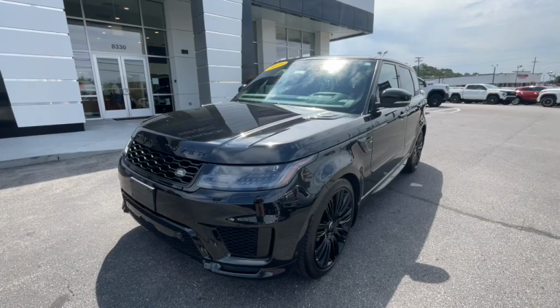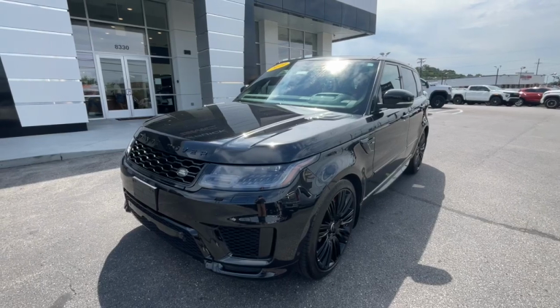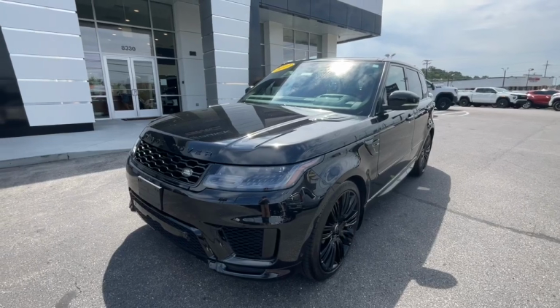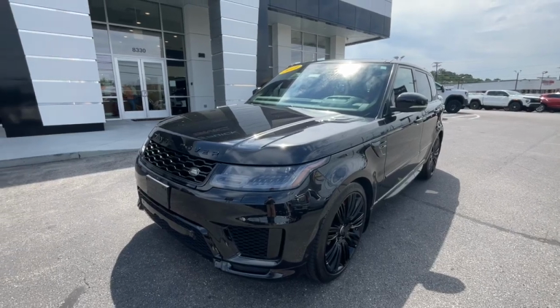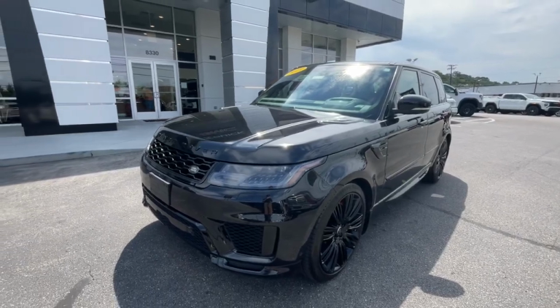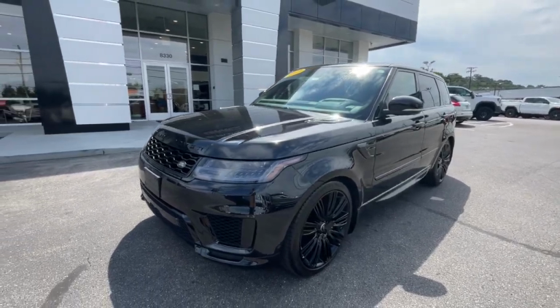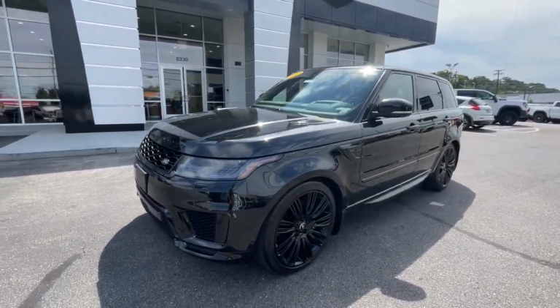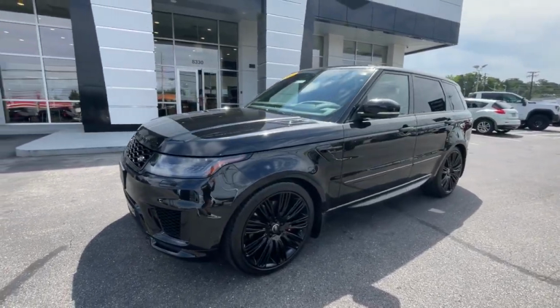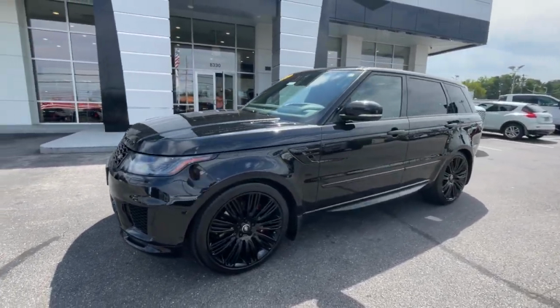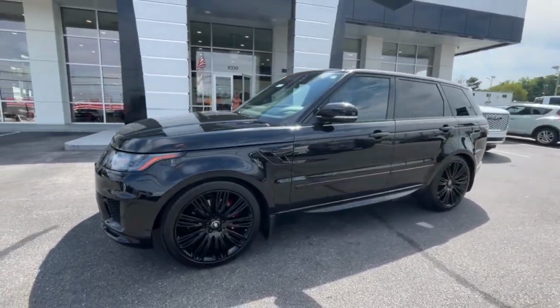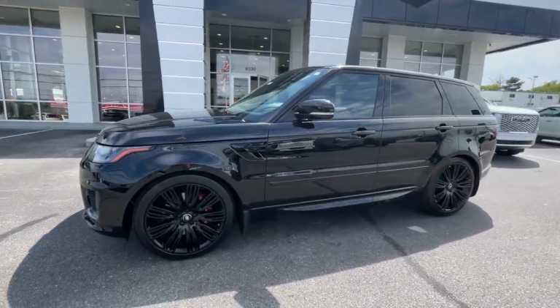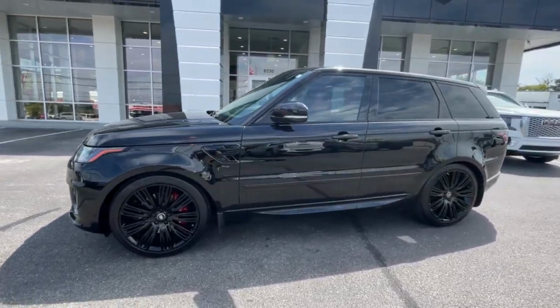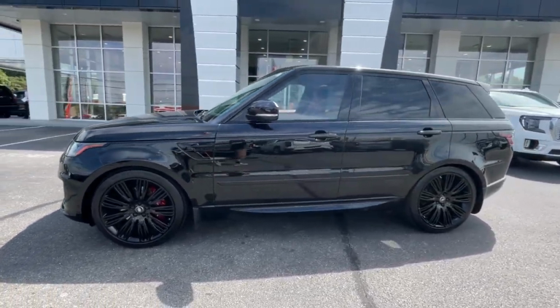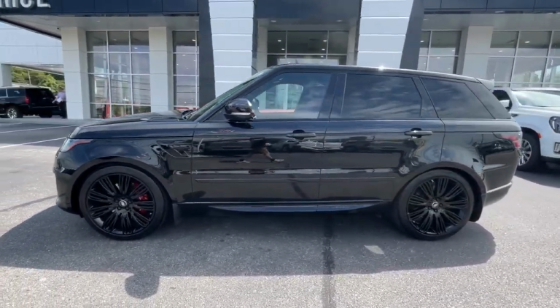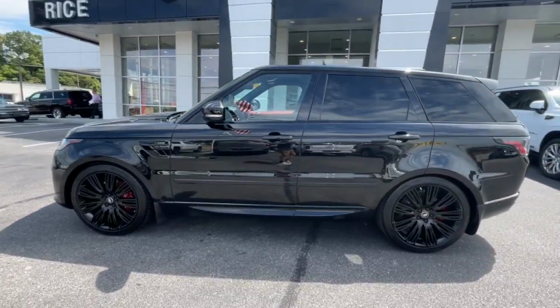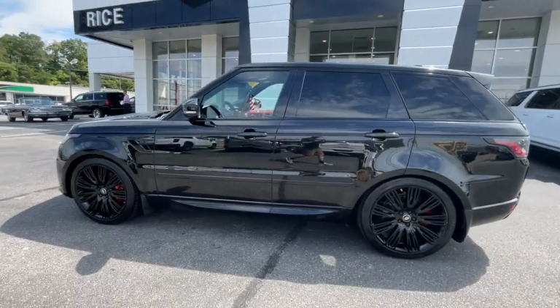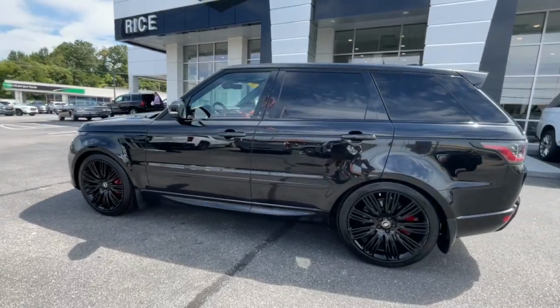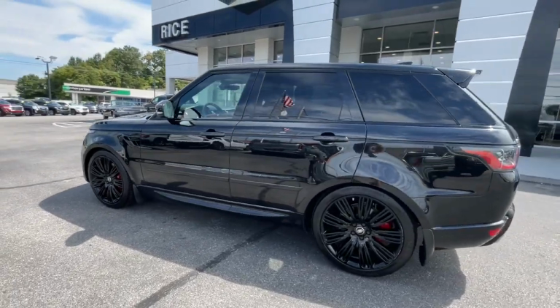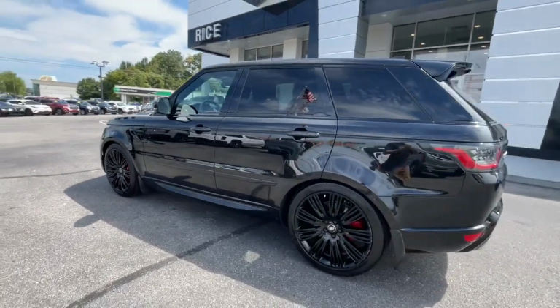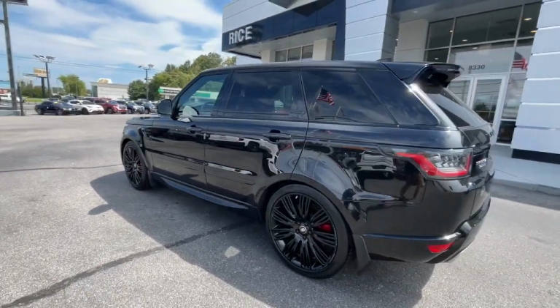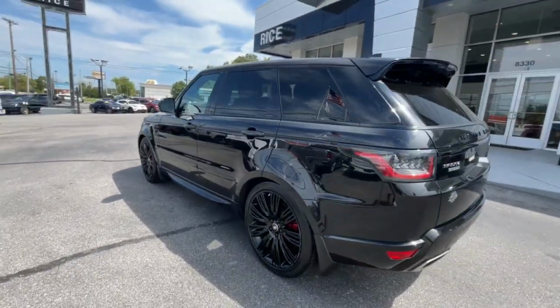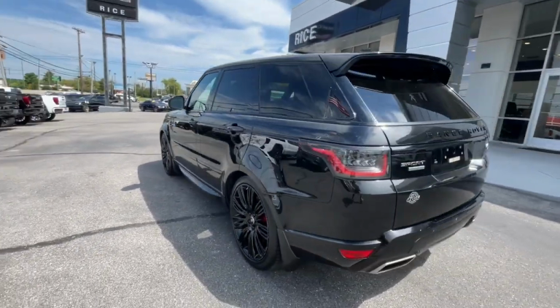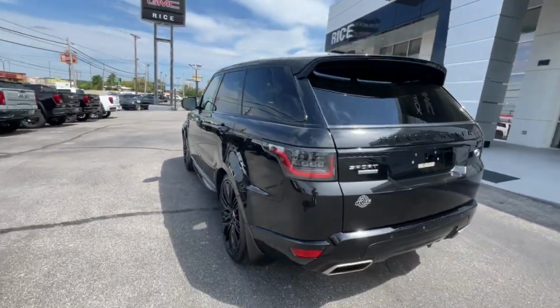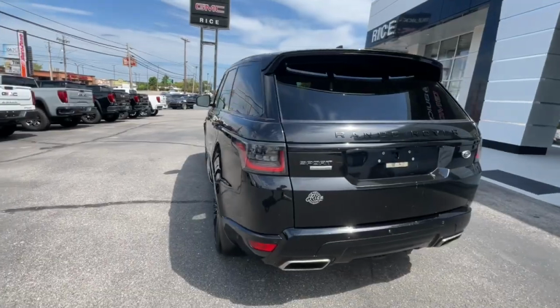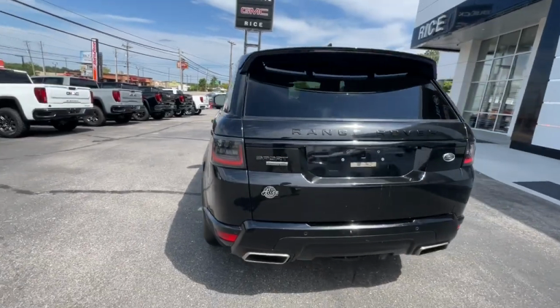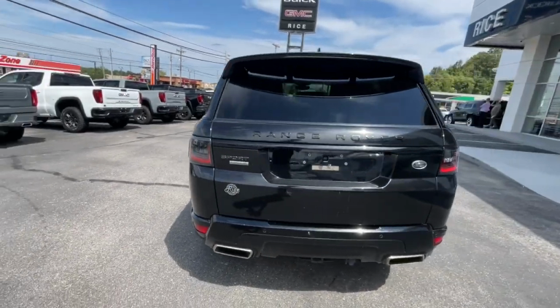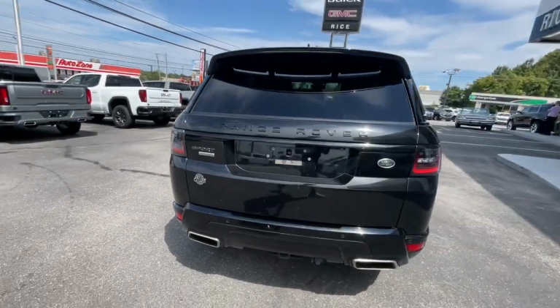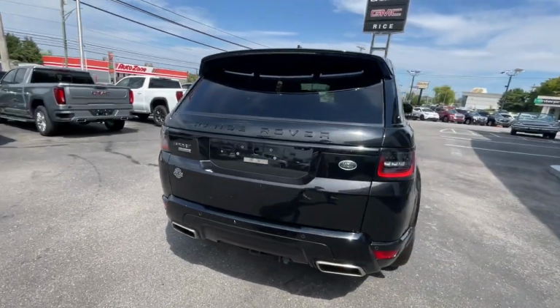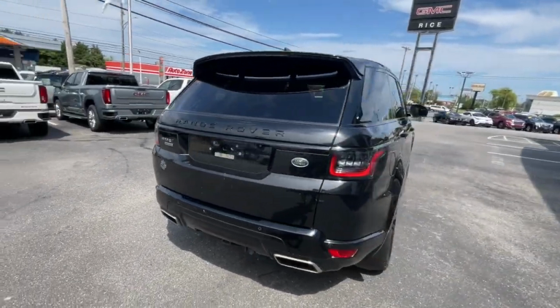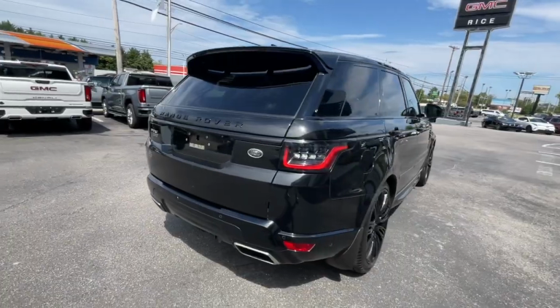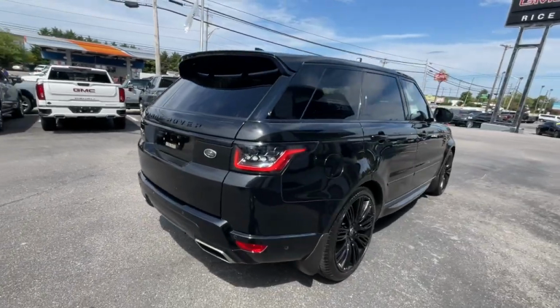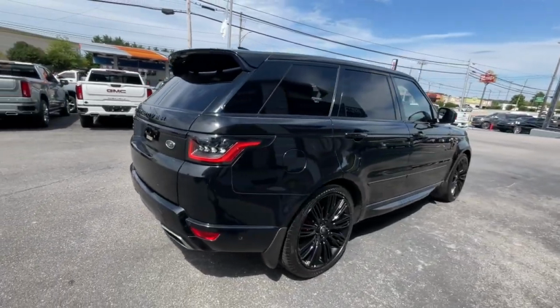This could be the car for you. The 2019 Land Rover Range Rover Sport, with less than 90,000 miles on the odometer, this vehicle stands out from the rest.